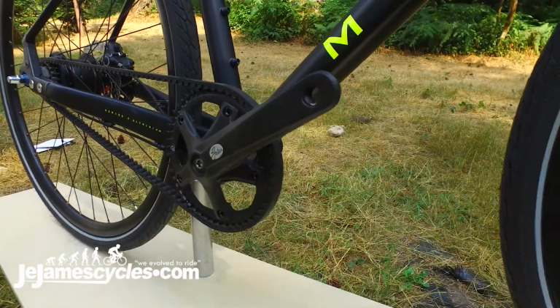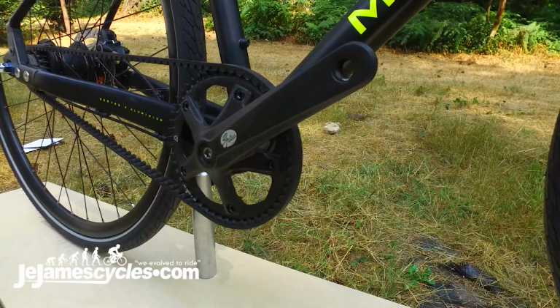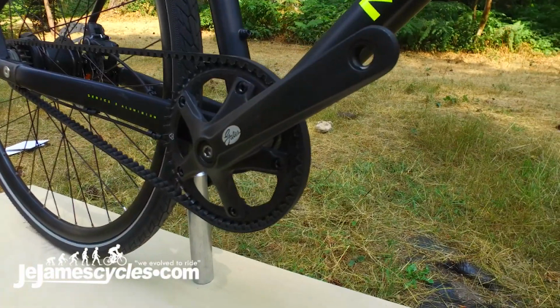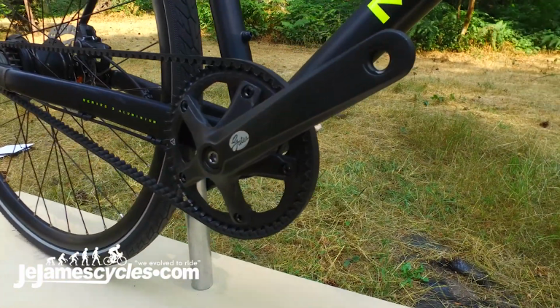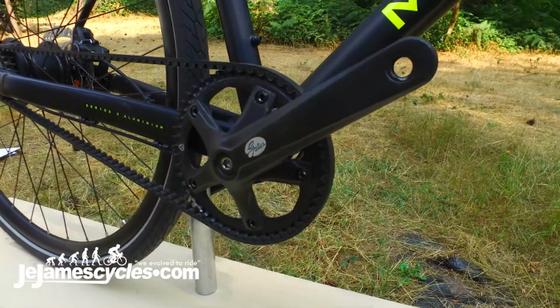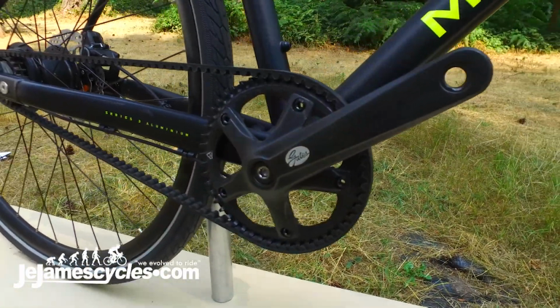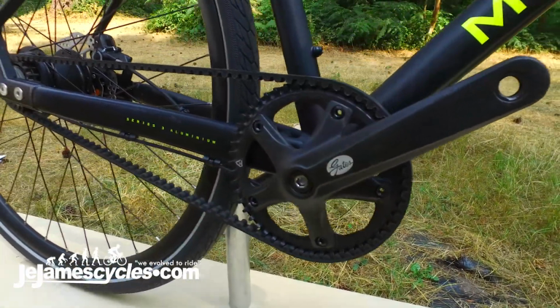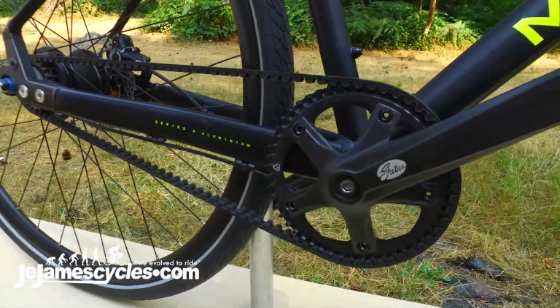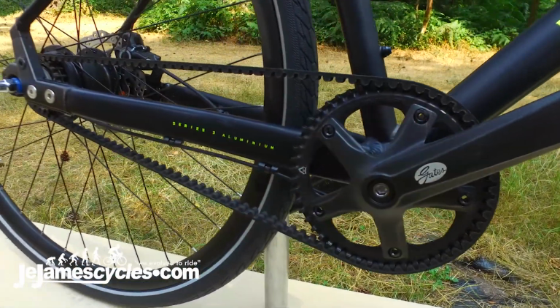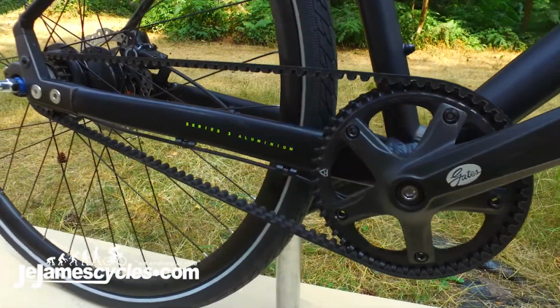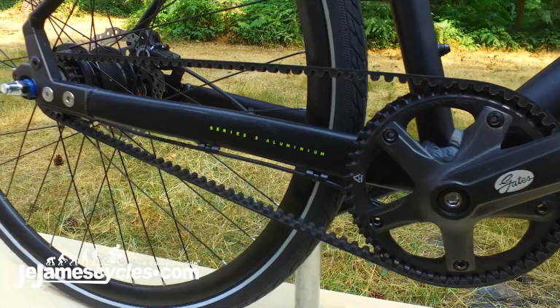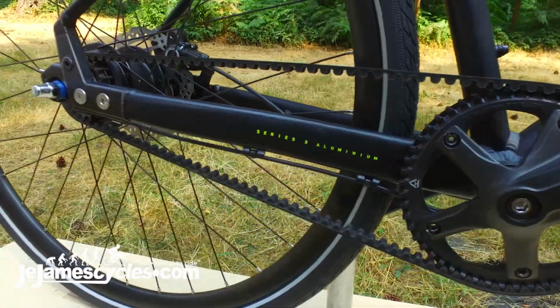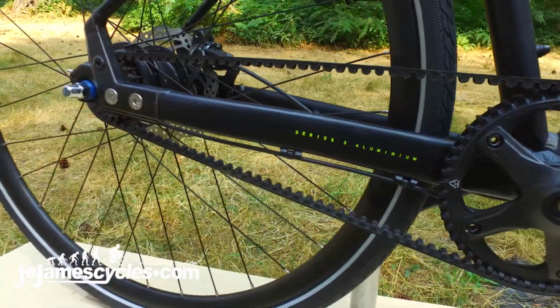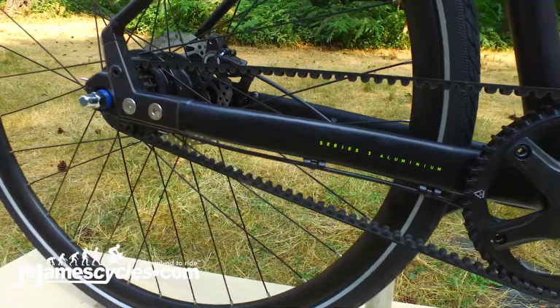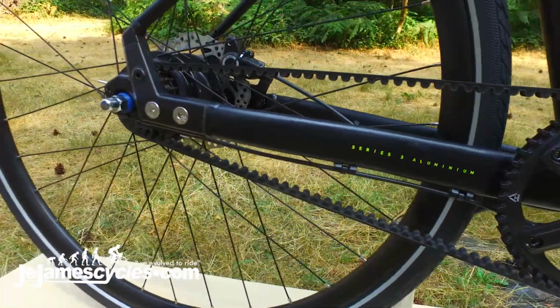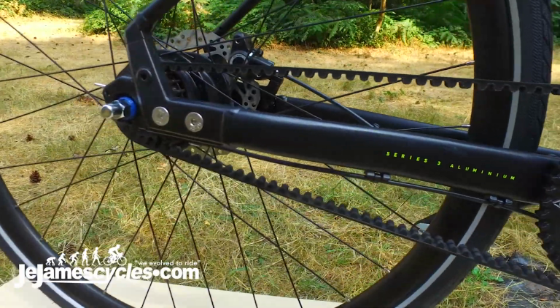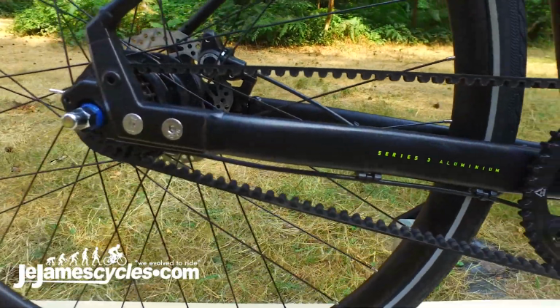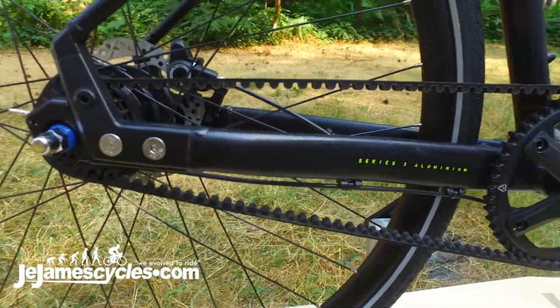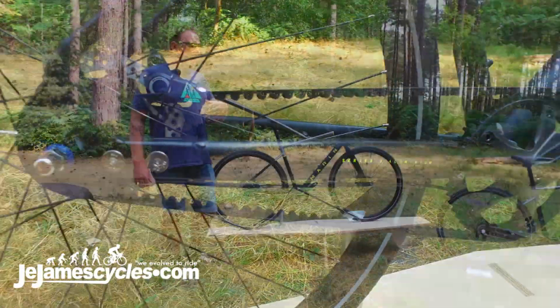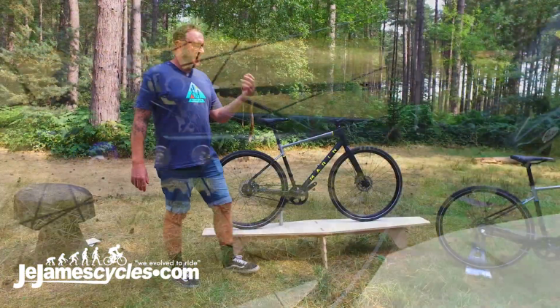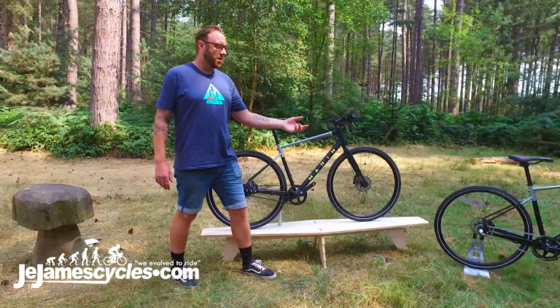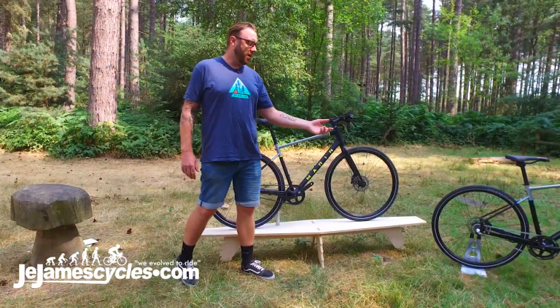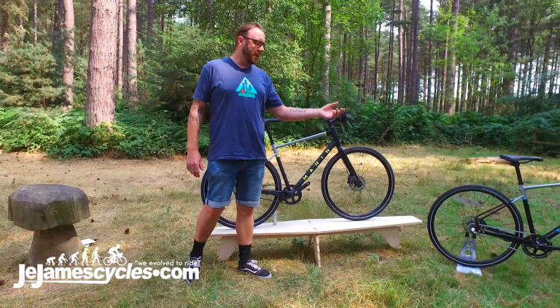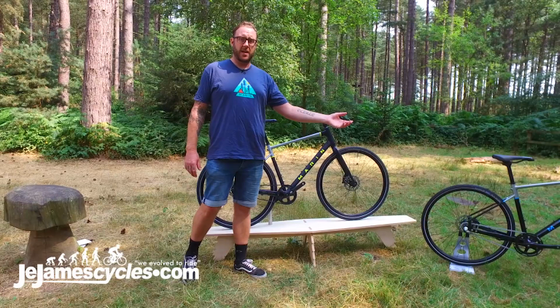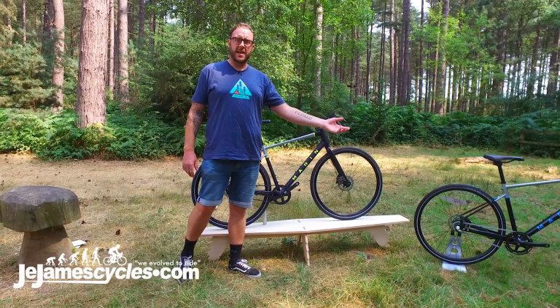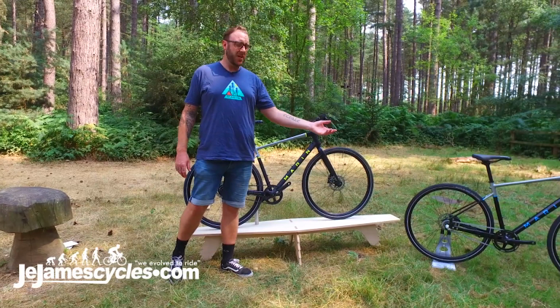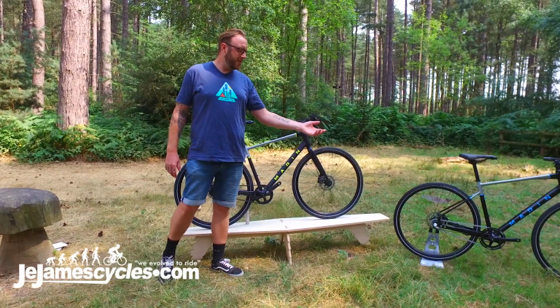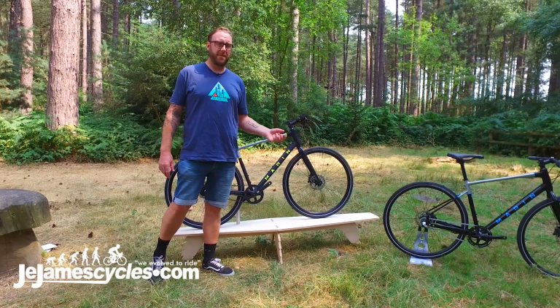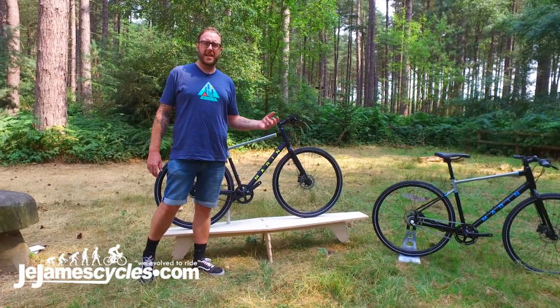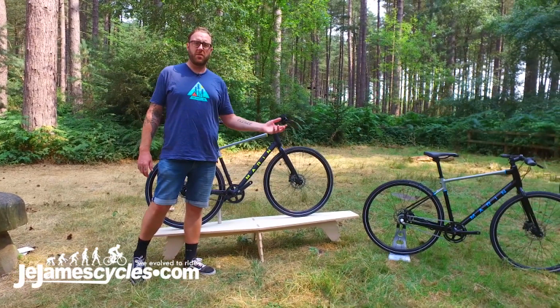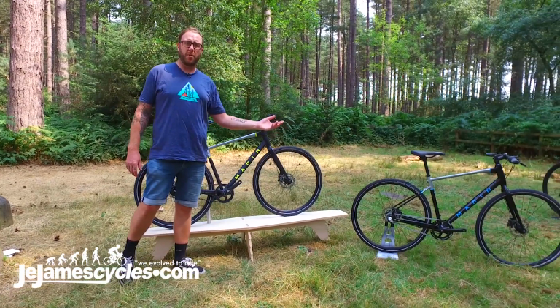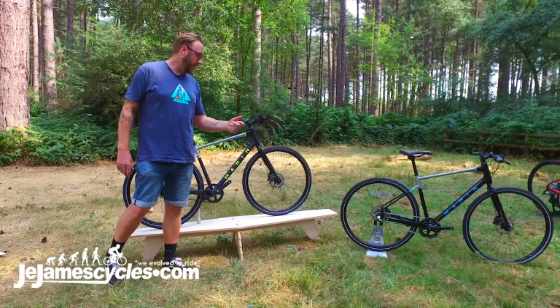Two of the models have got belt drive using the Gates belt system, the same as some very high end motorbike brands. And the other two are using a standard chain, but still with fantastic reliable hub gear.